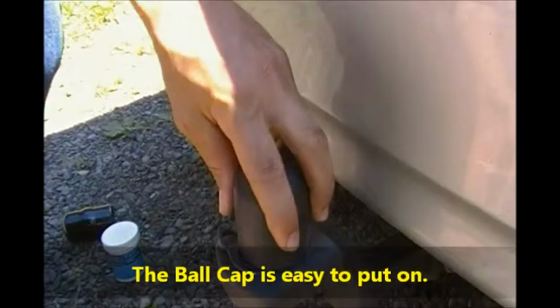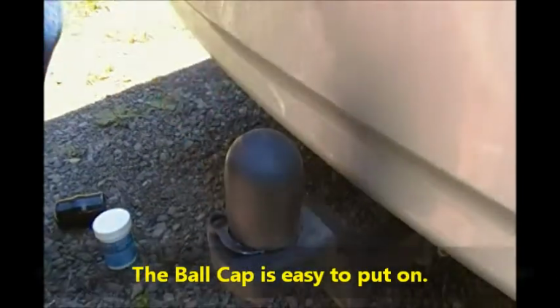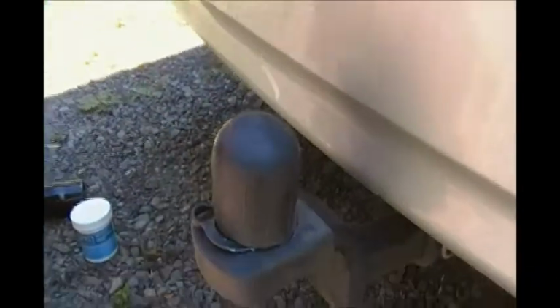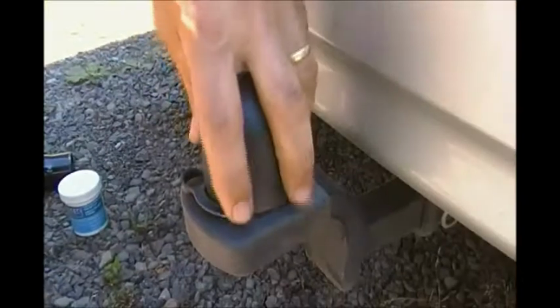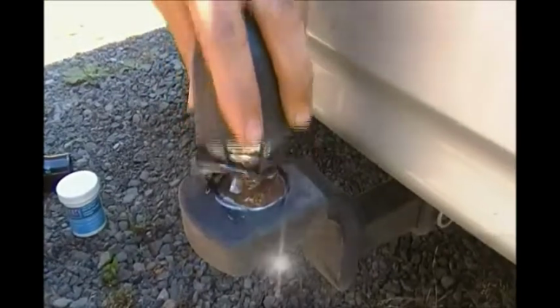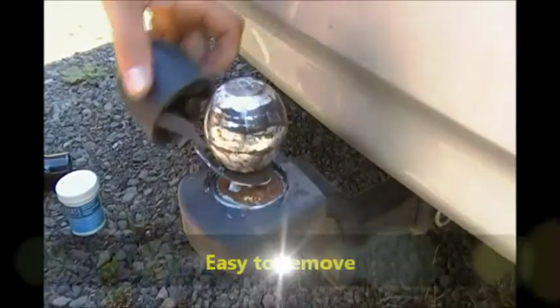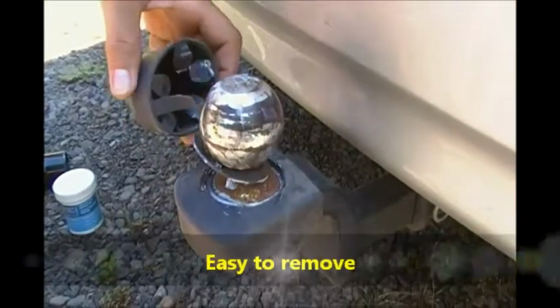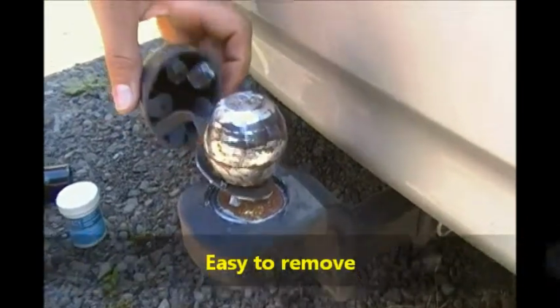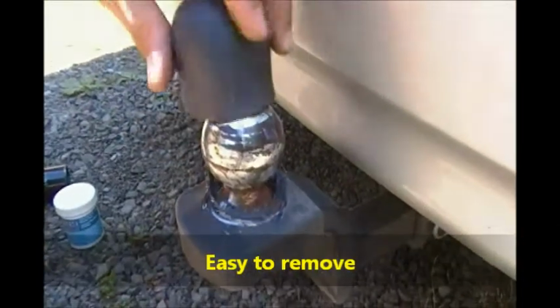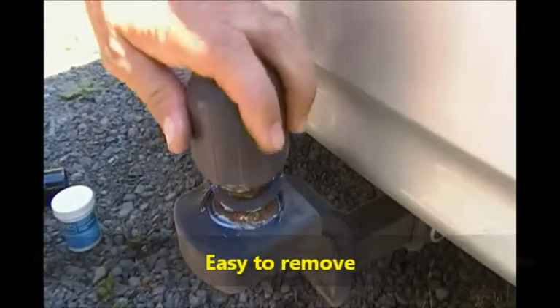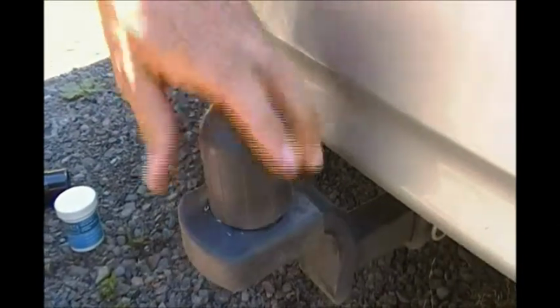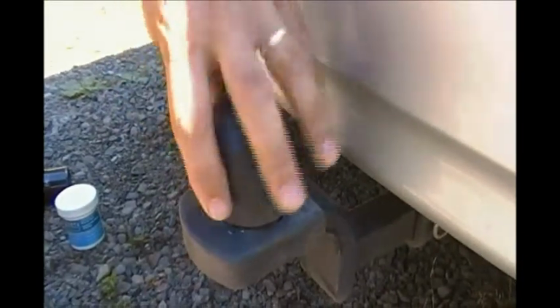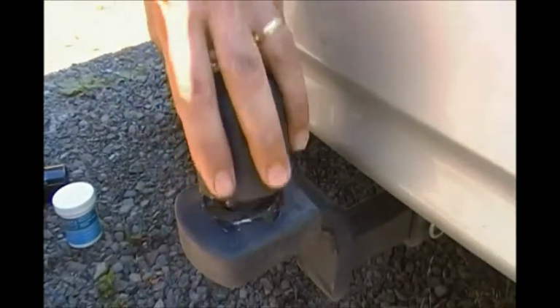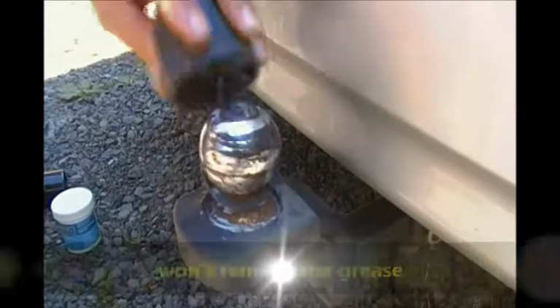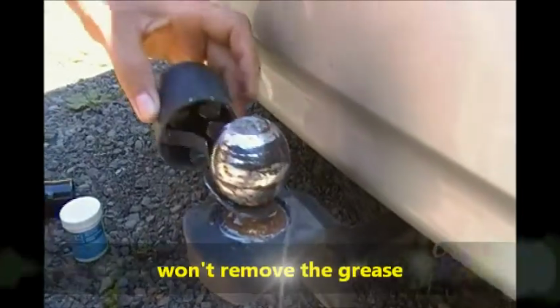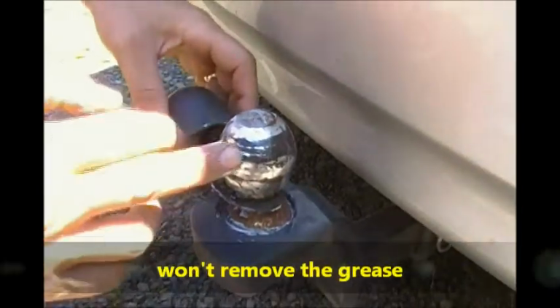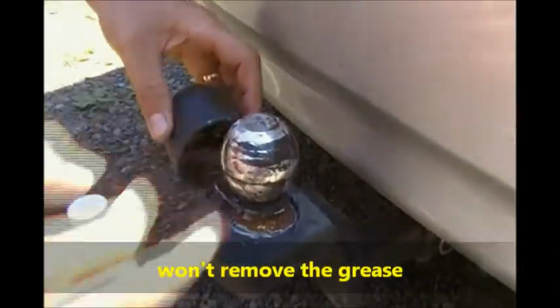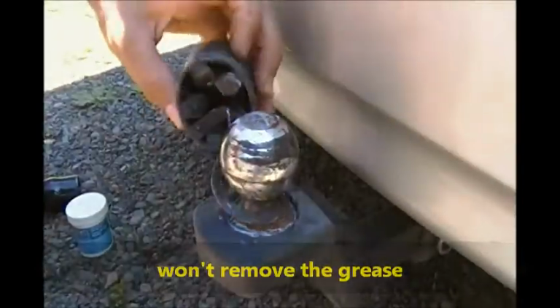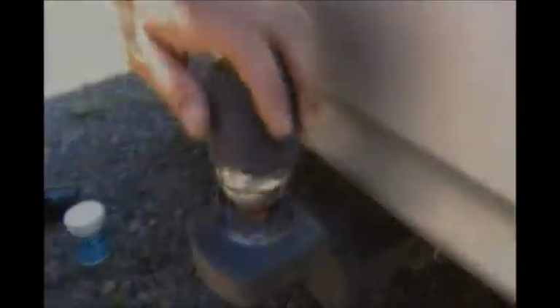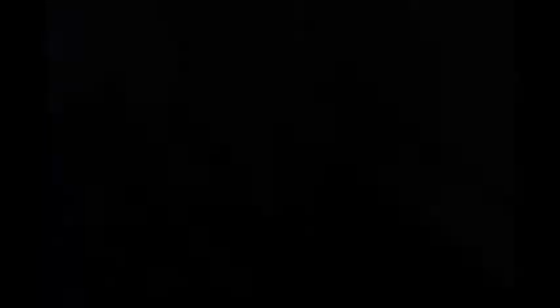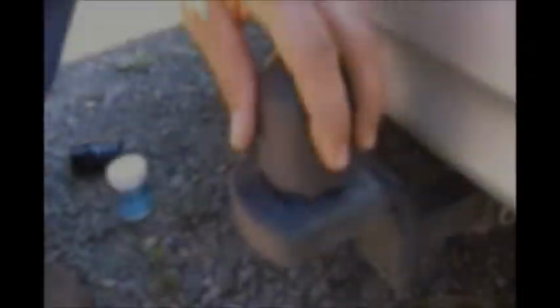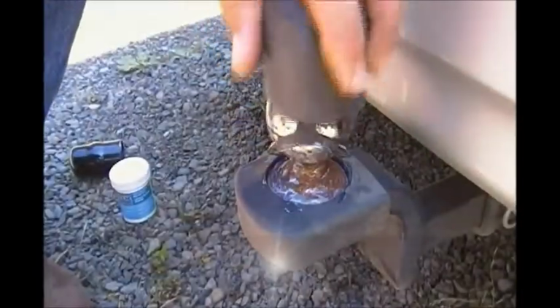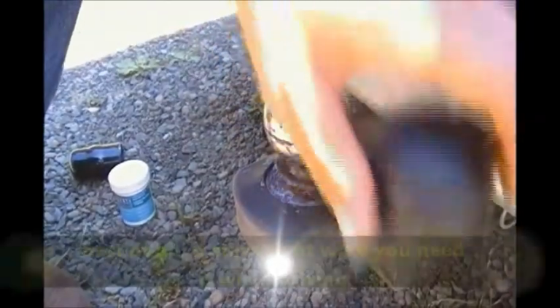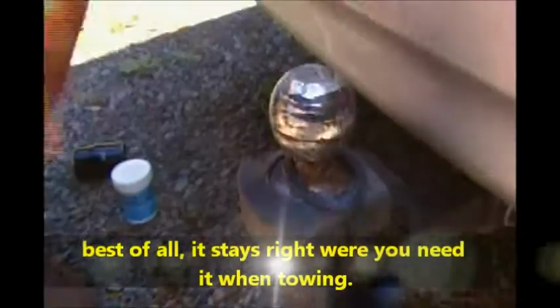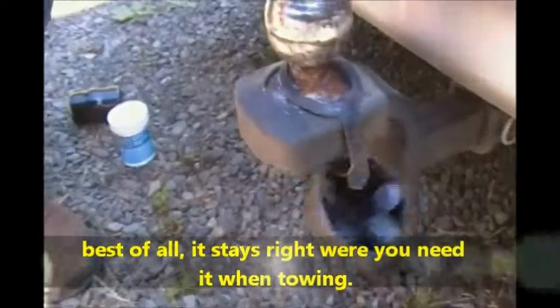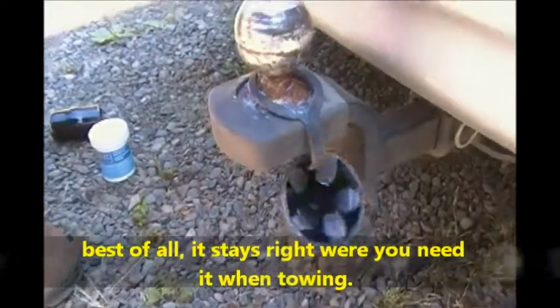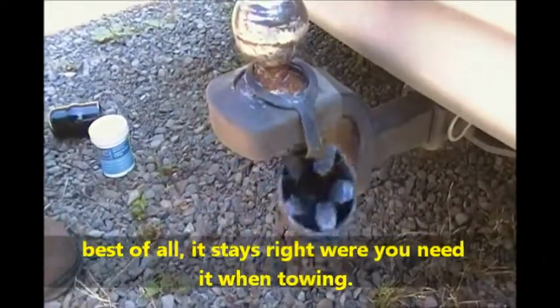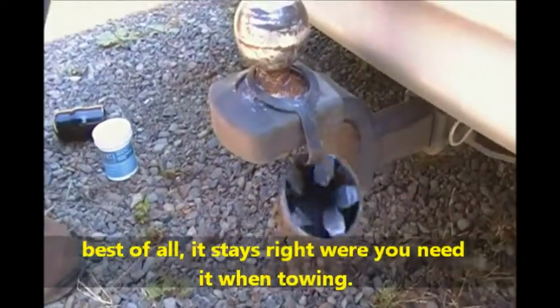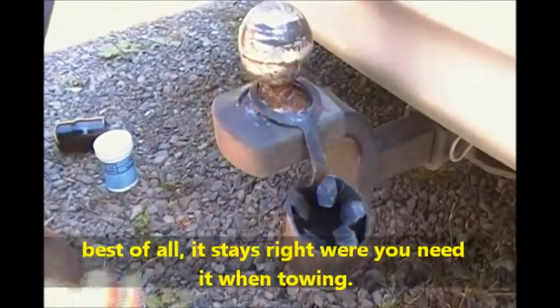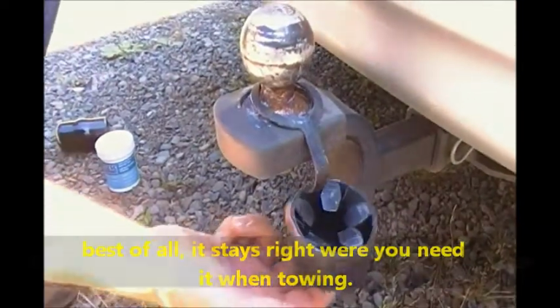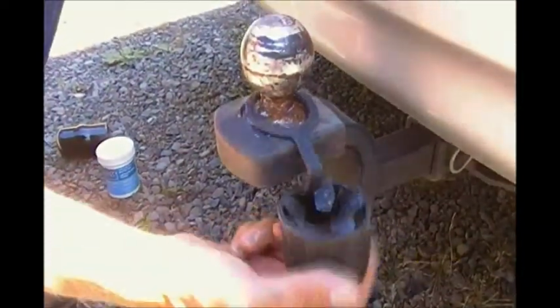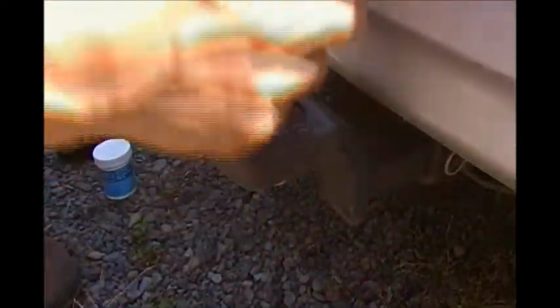The Ball Cap by Oregon Made Plastic Products is easy to put on, easy to remove, and won't remove the grease it was meant to protect. And best of all, it stays right where you need it when towing.